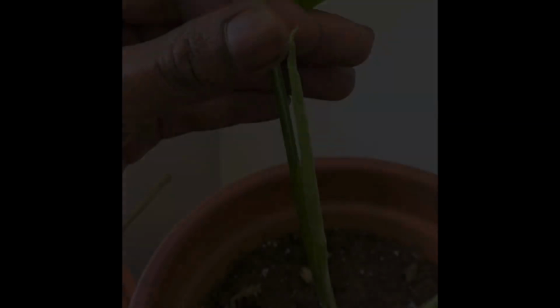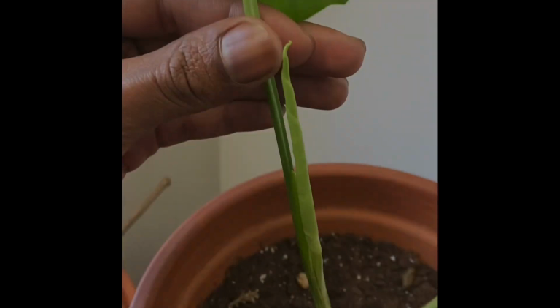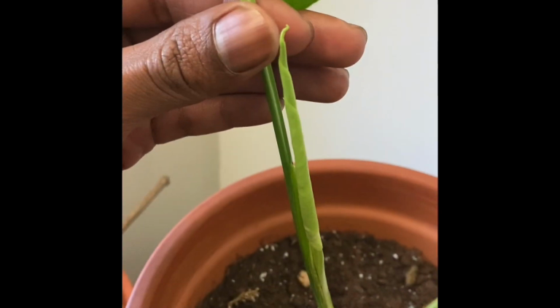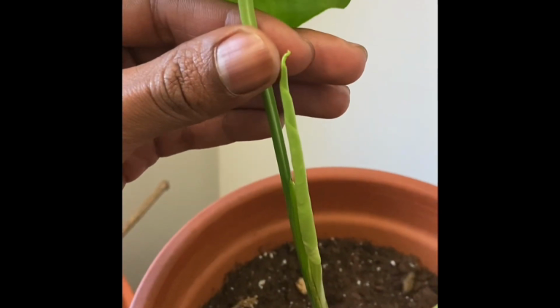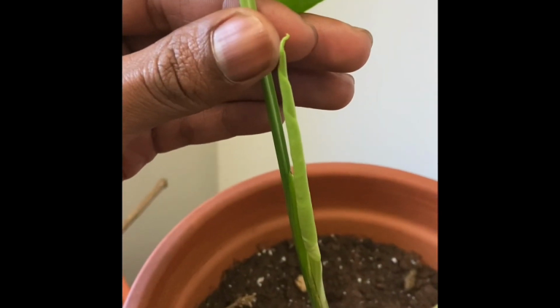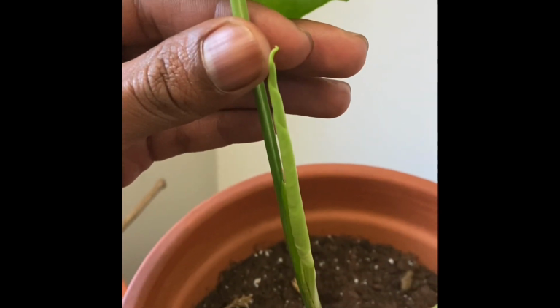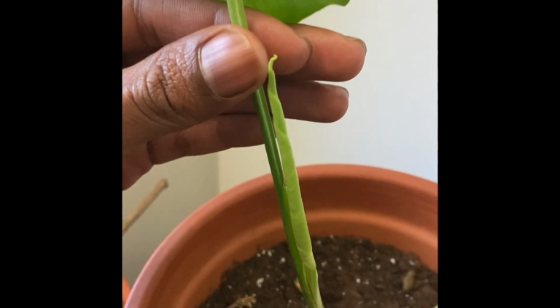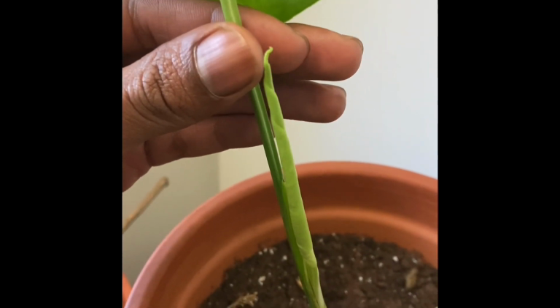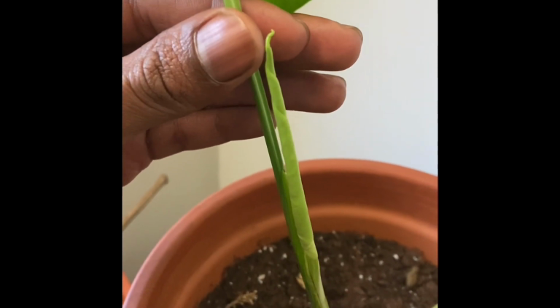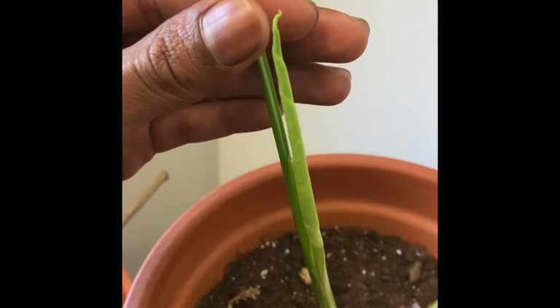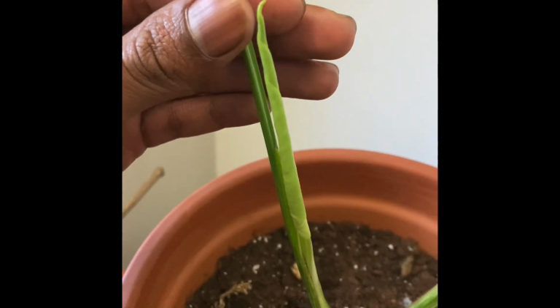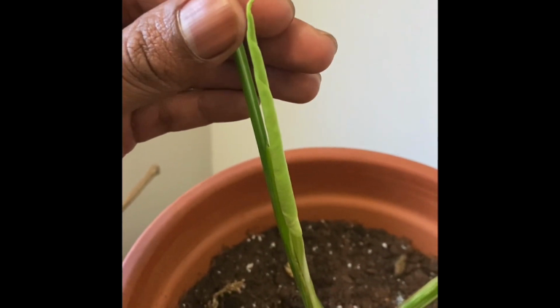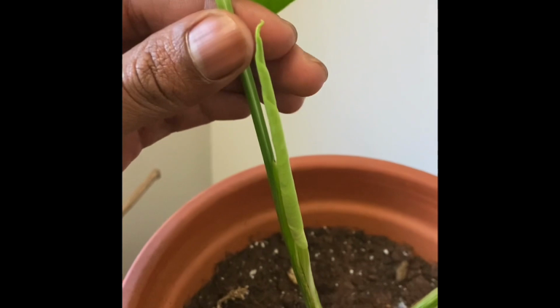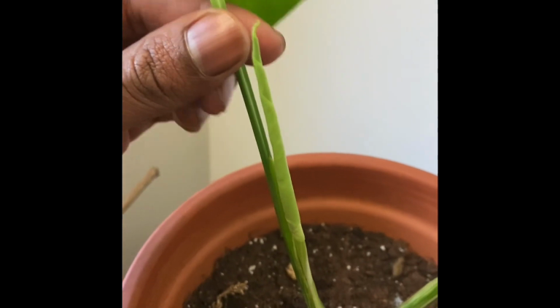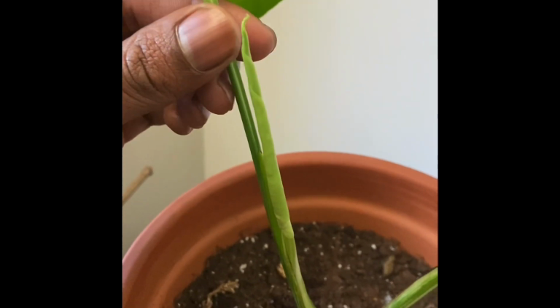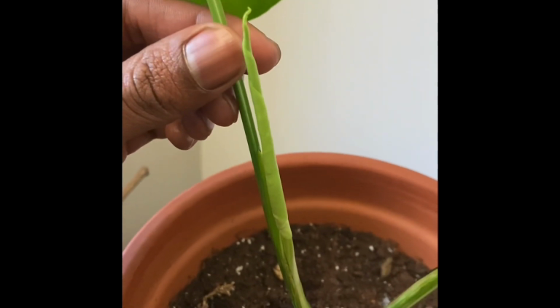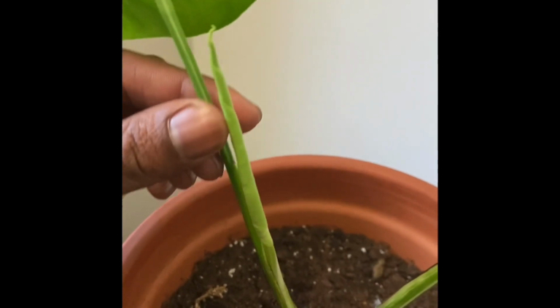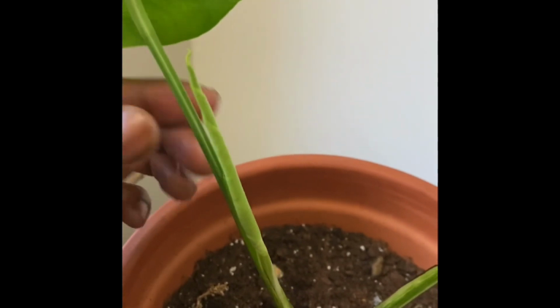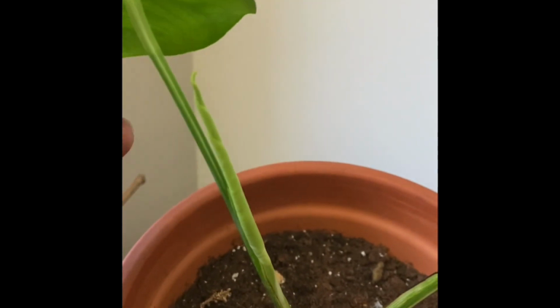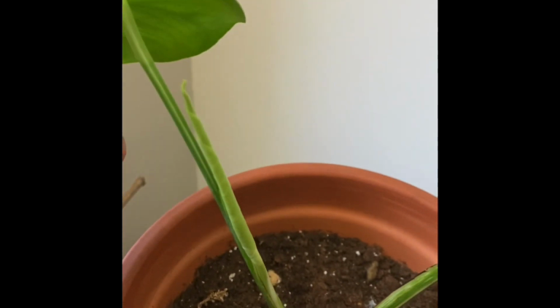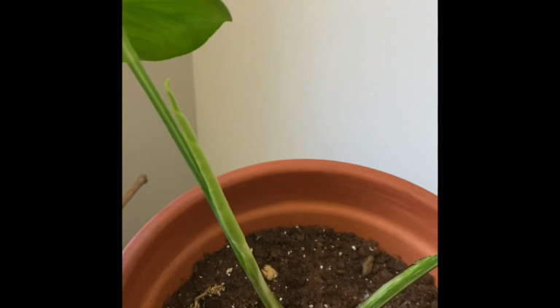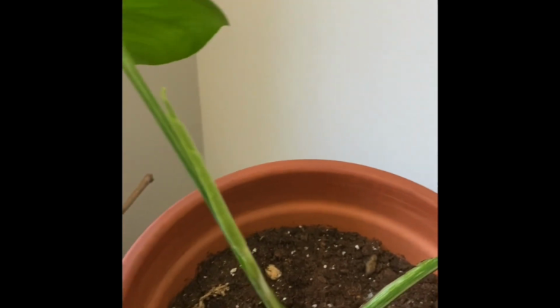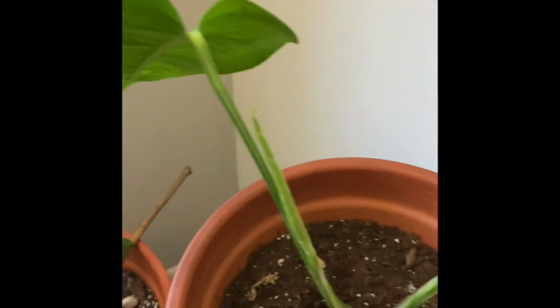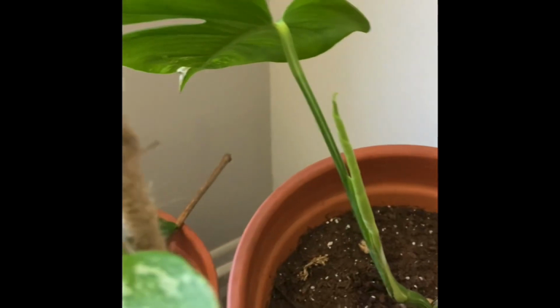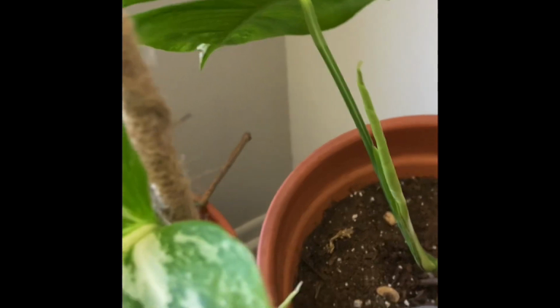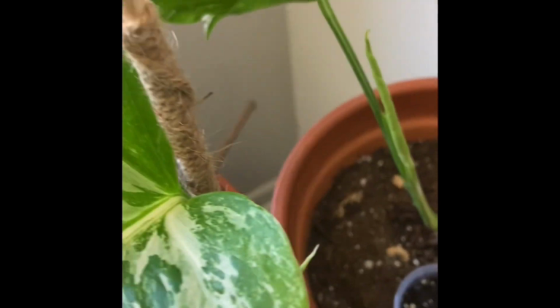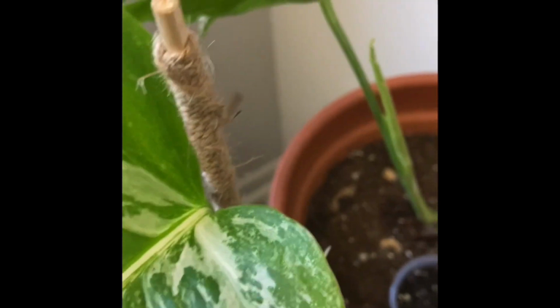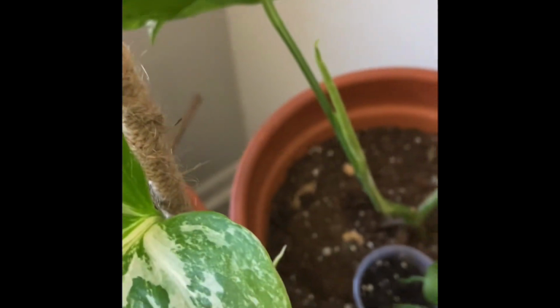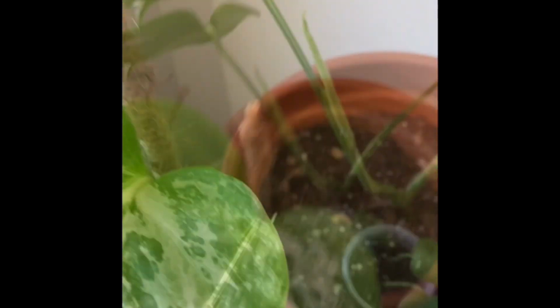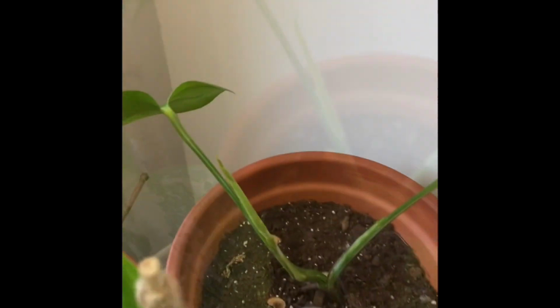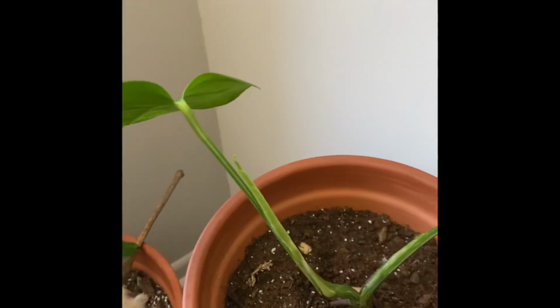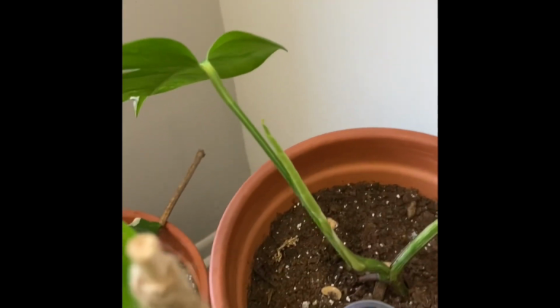This leaf was not raised this far high at all. And I'm just in awe every time I come to my plants because of the beauty of nature, man. Peace and plants, family.